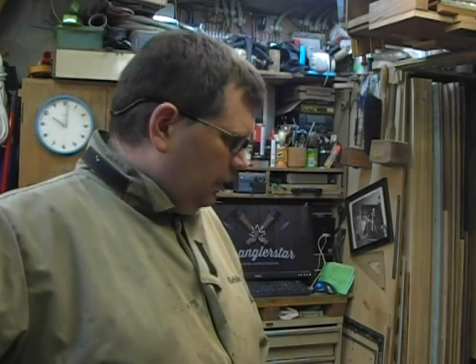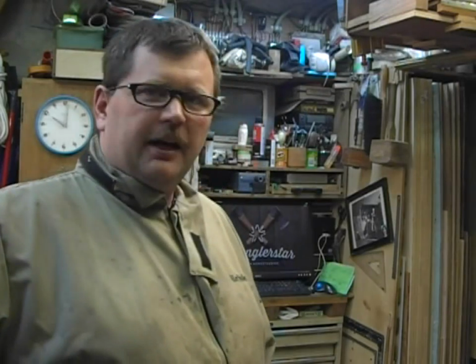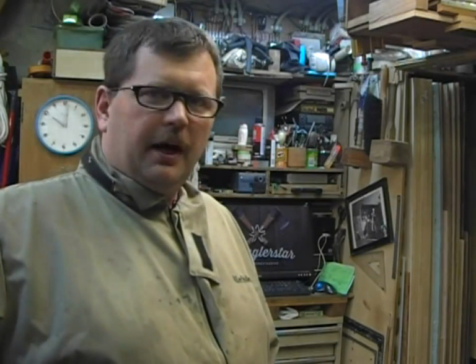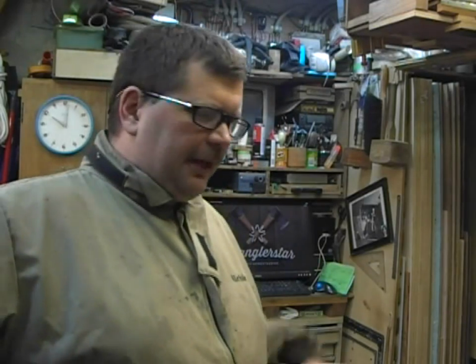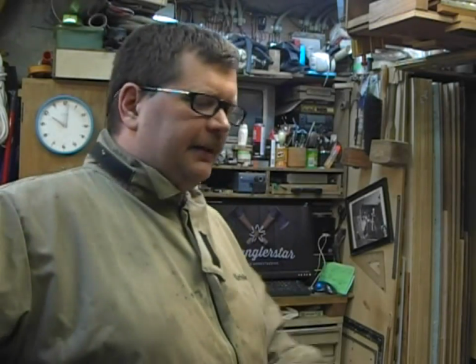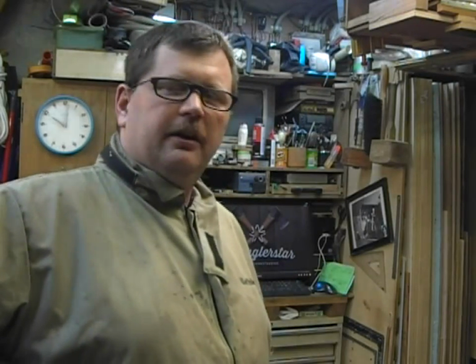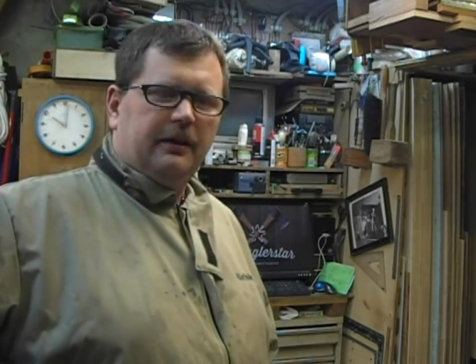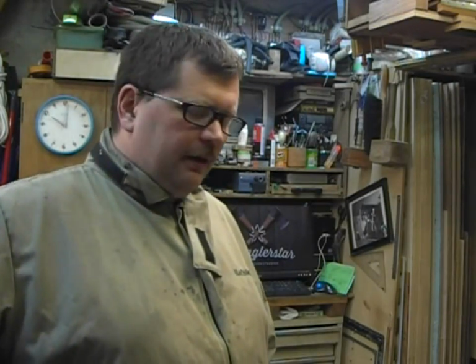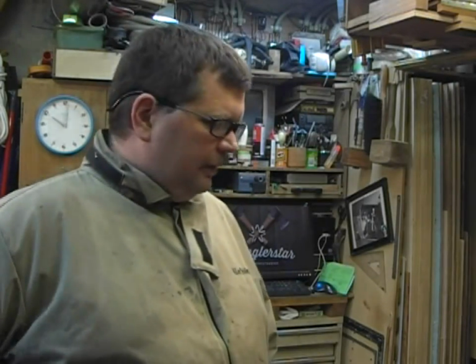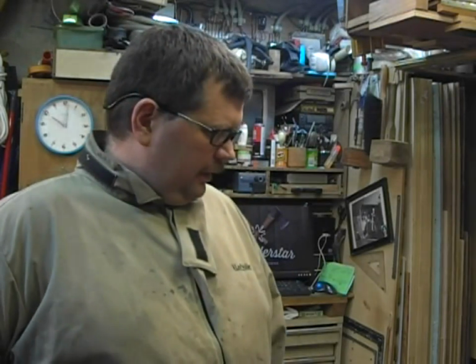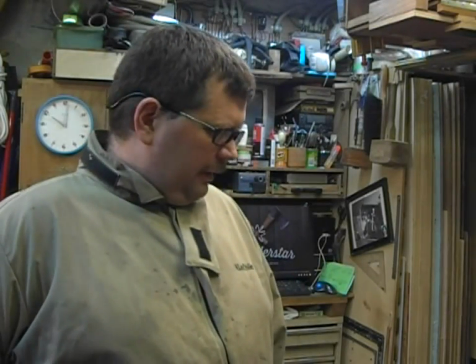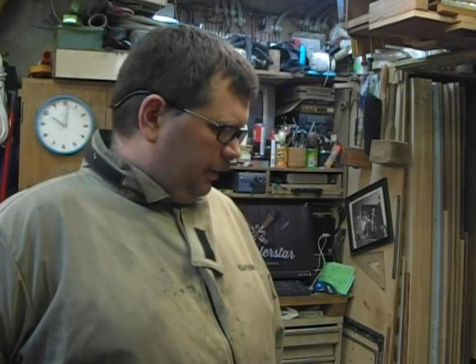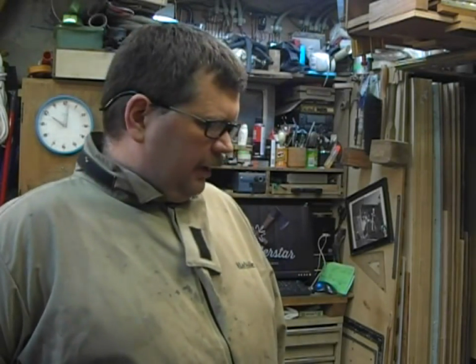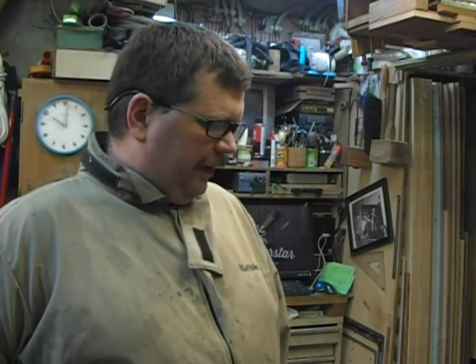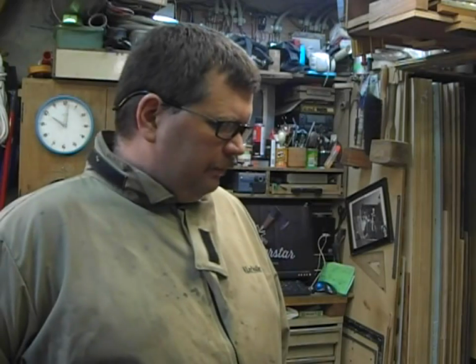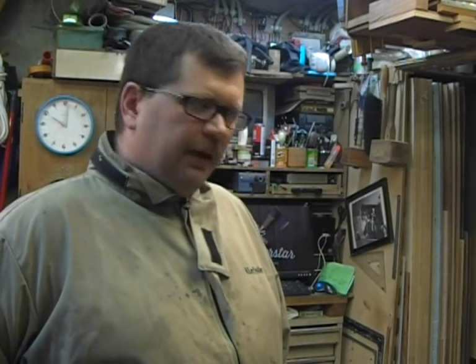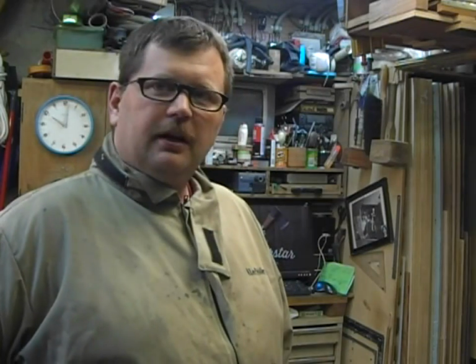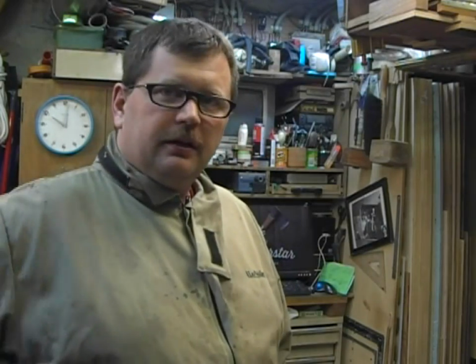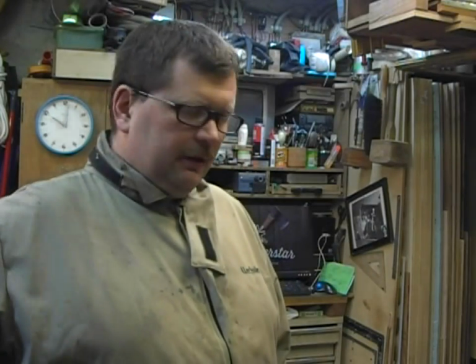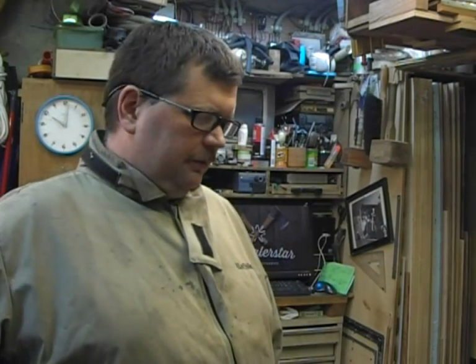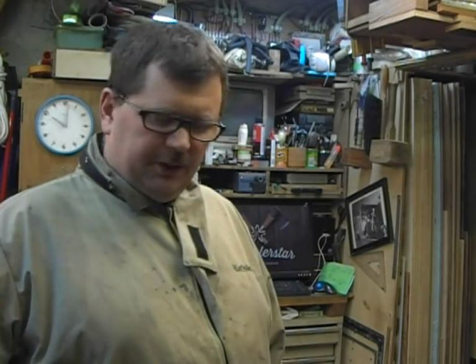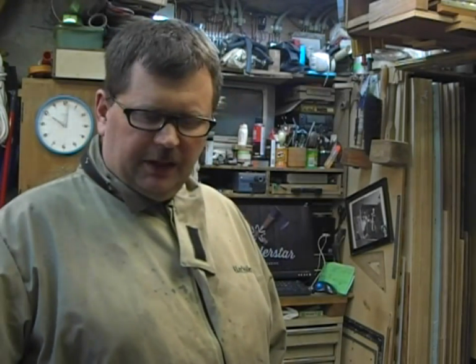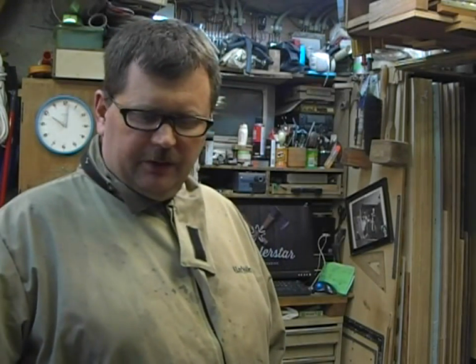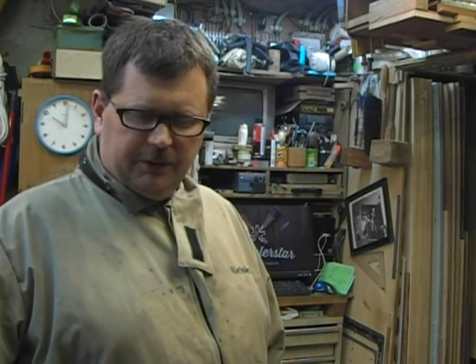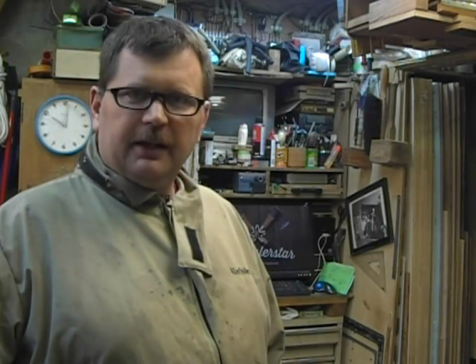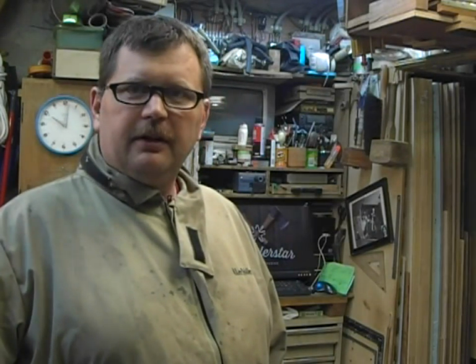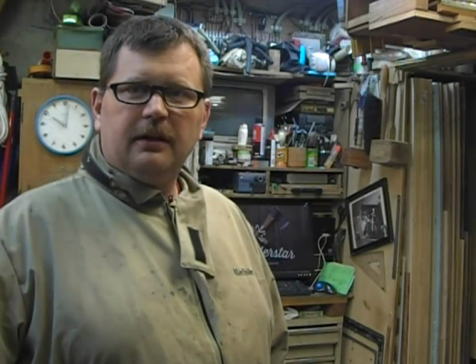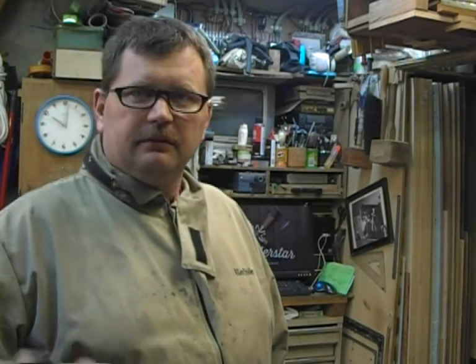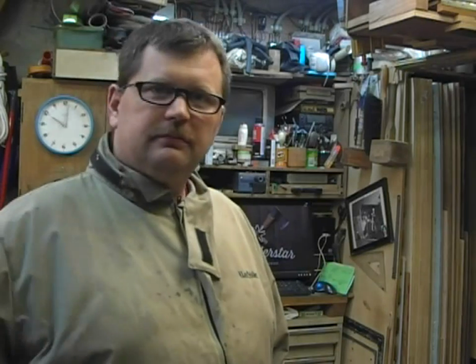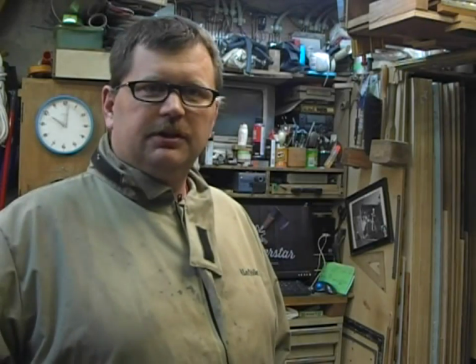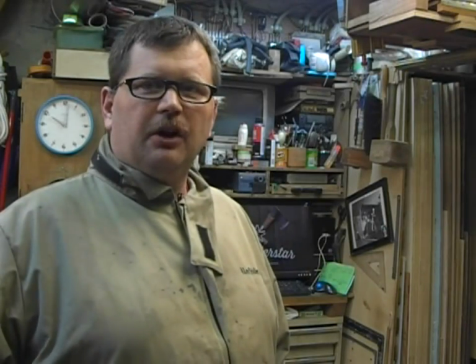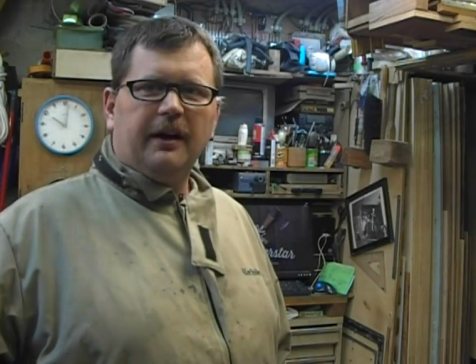So I'm going to point the camera back down here and then put it on kind of a fast-forward mode, put this thing together, put the saw together, and just take you along for the ride.